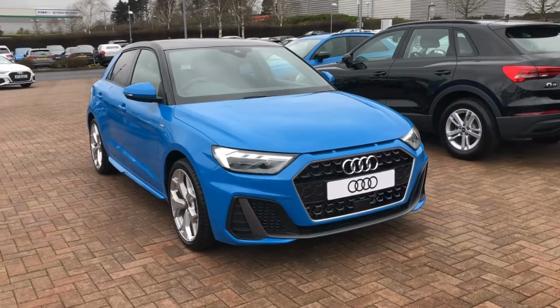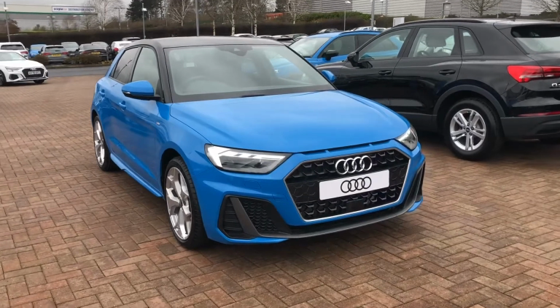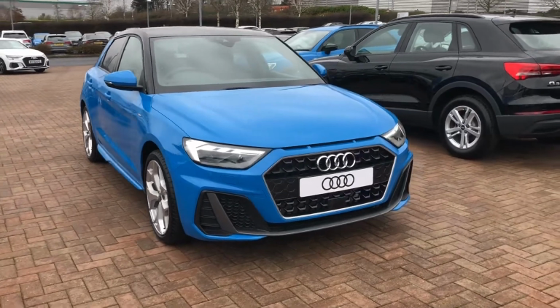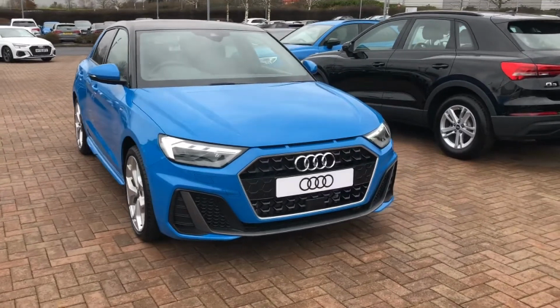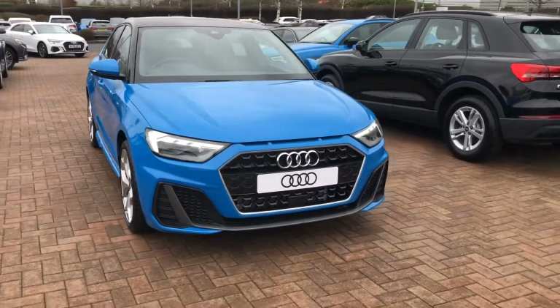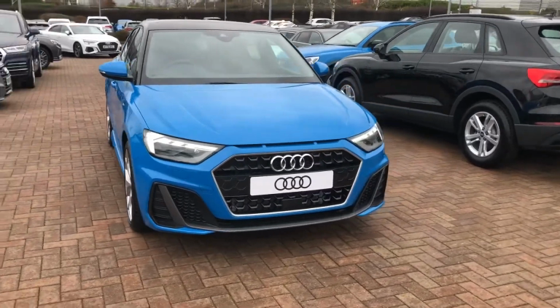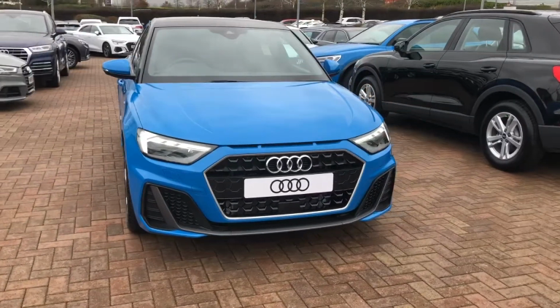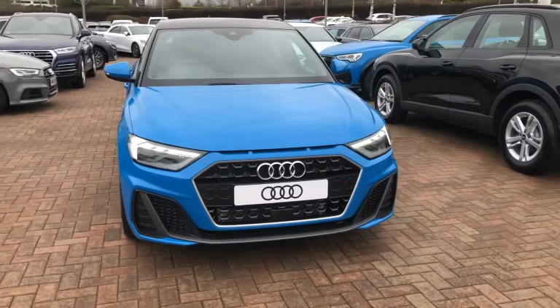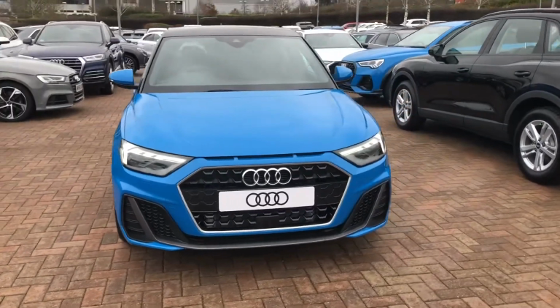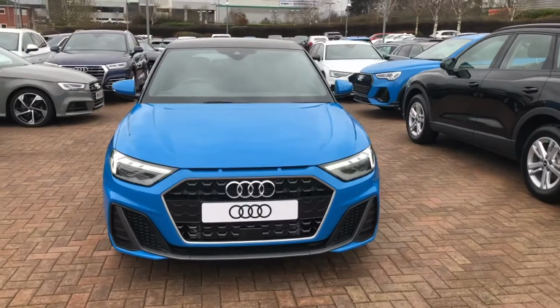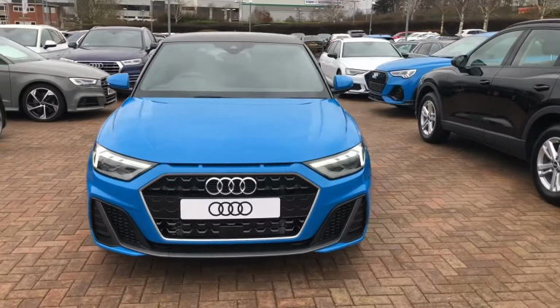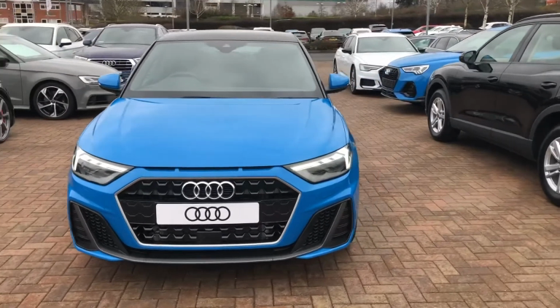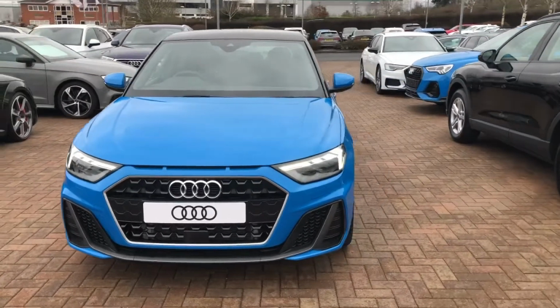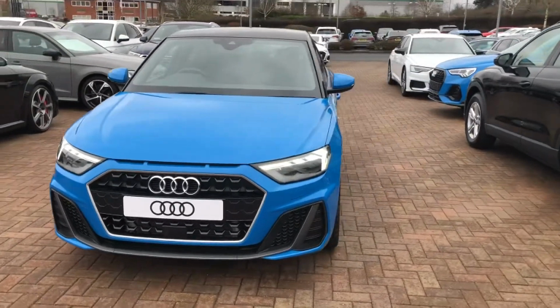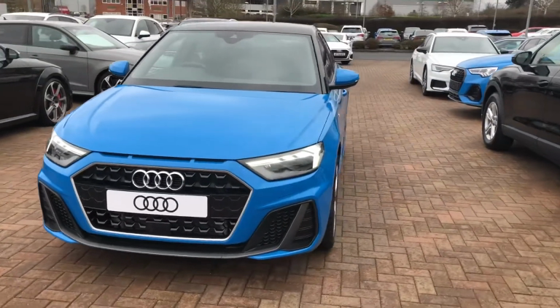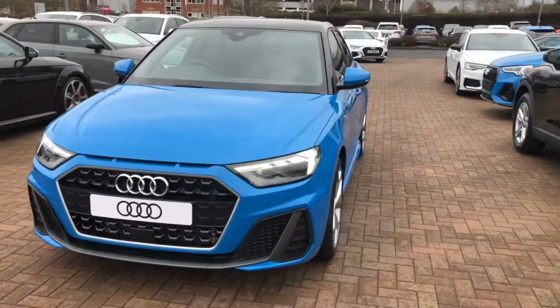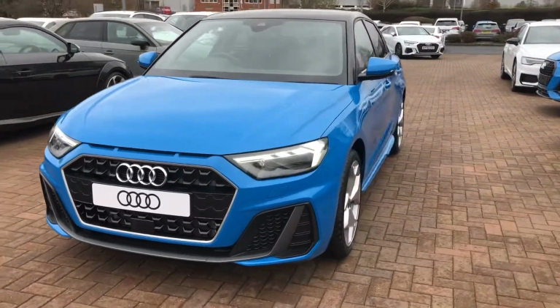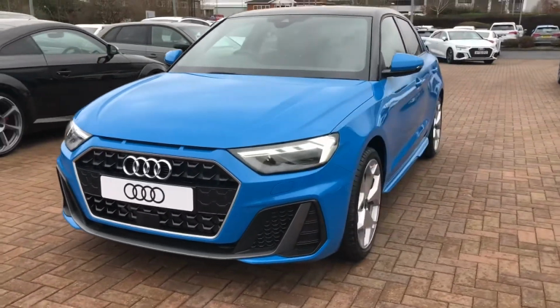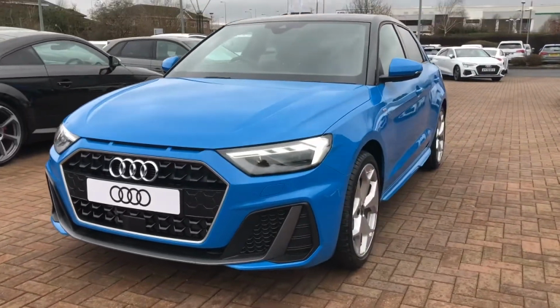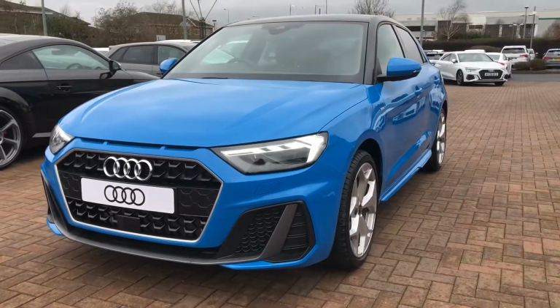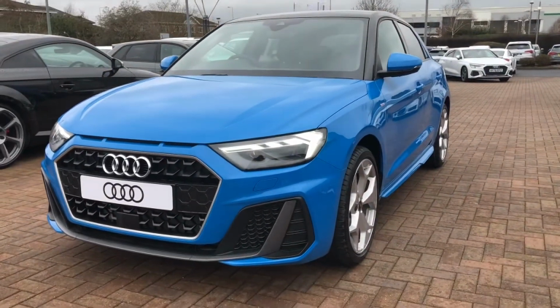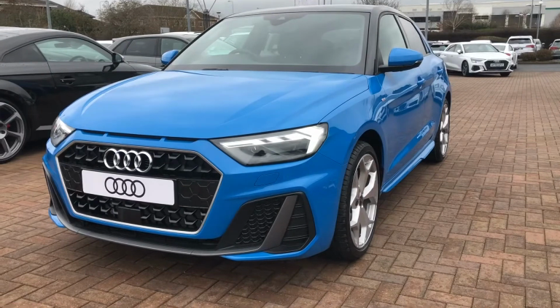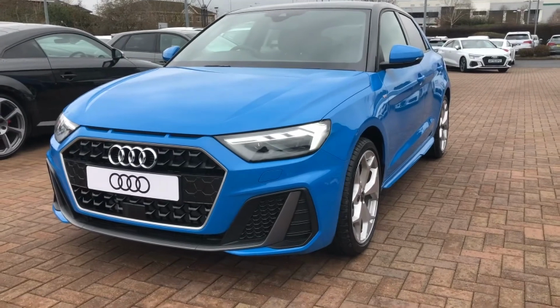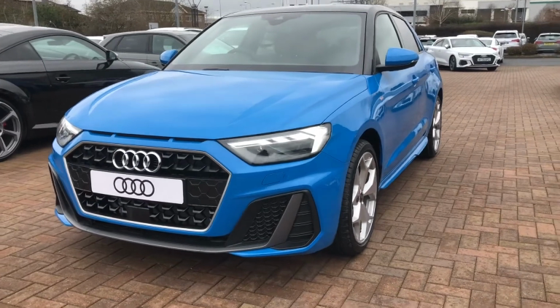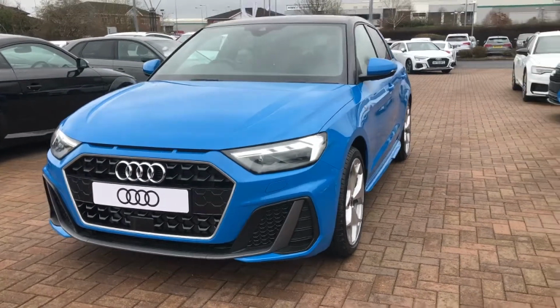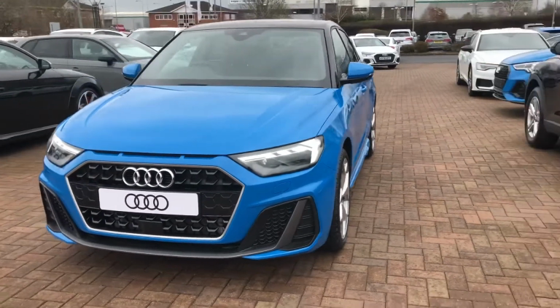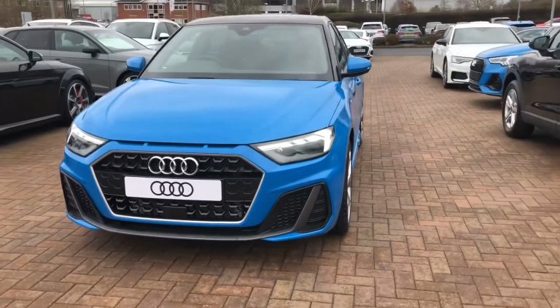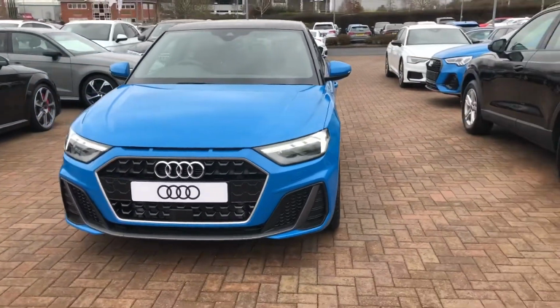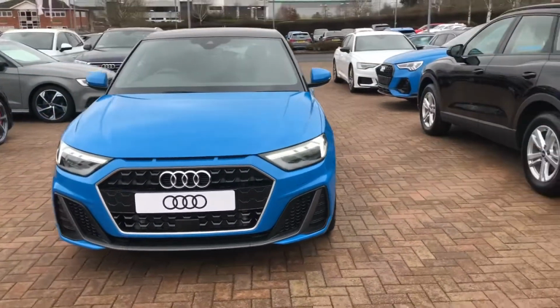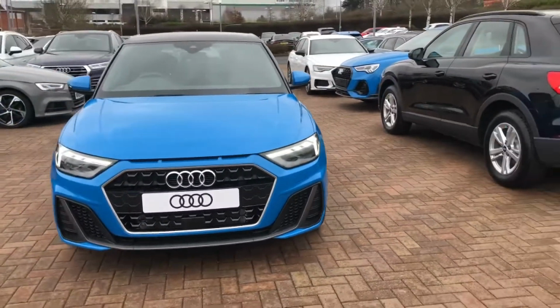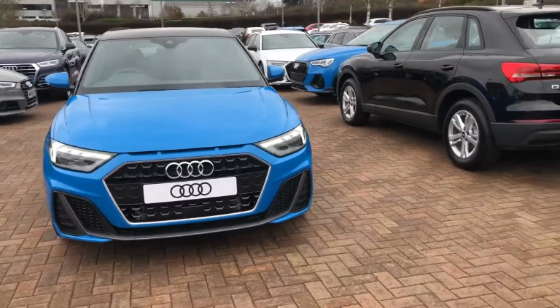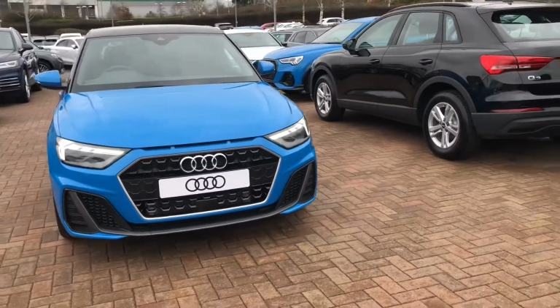Hi and welcome to Stafford Audi. I'd just like to give you a quick walk around this brand new Audi A1 Sportback S-Line that we currently have in stock. It's called a 25 TFSI, so it's a 1 litre petrol. It's a manual and it's finished in turbo blue.